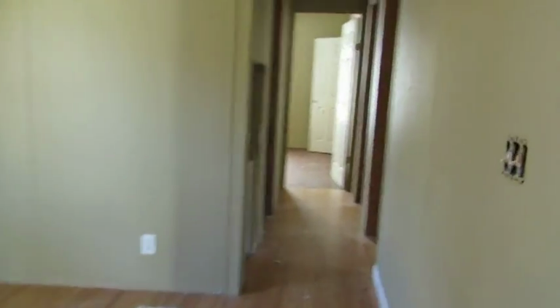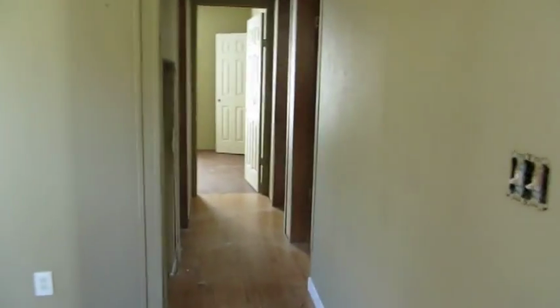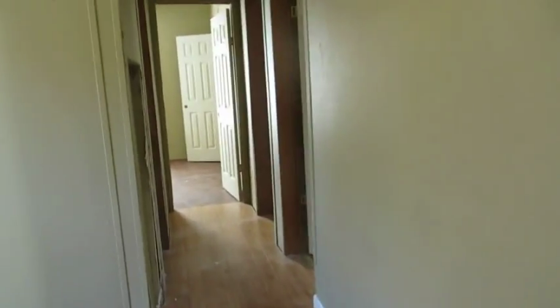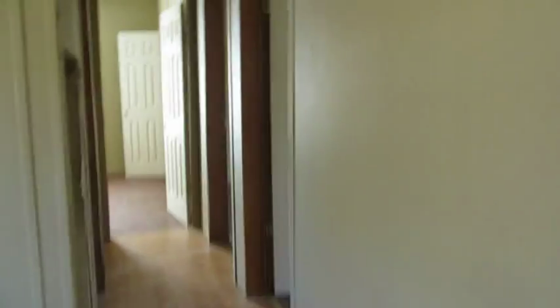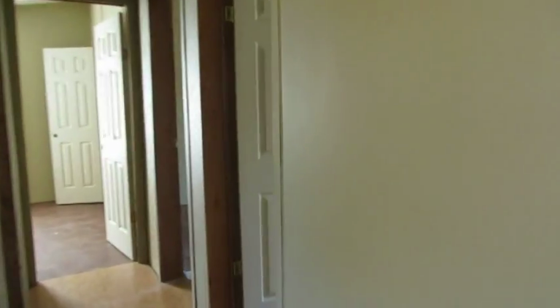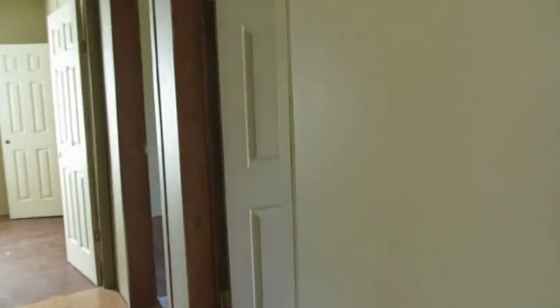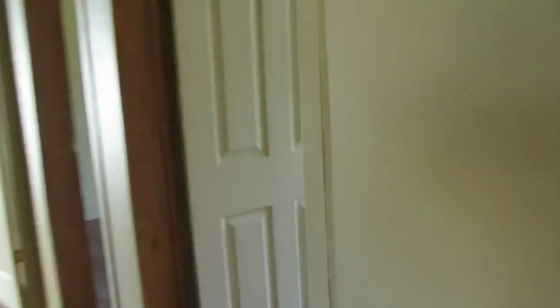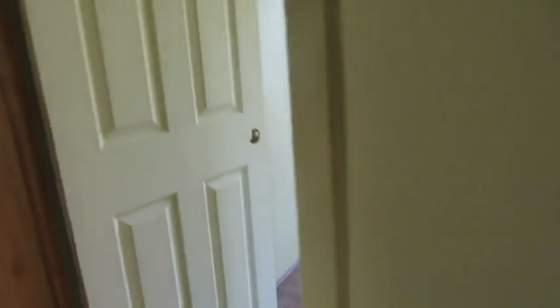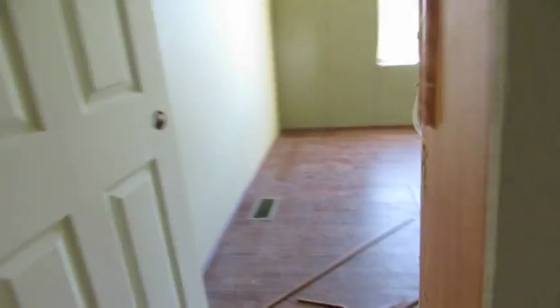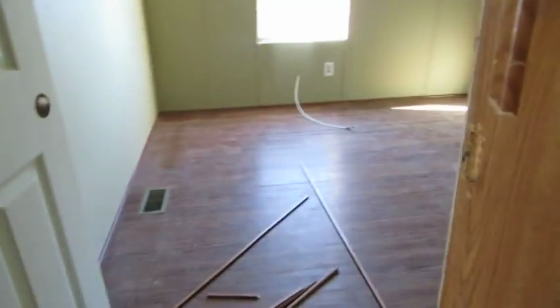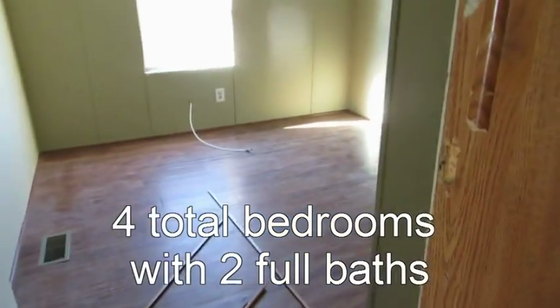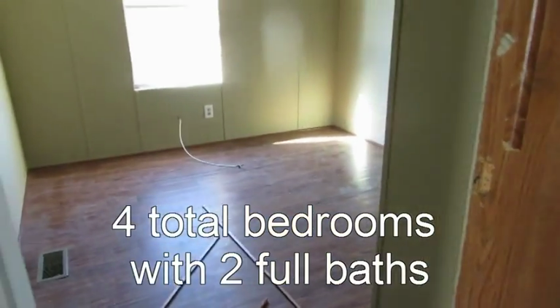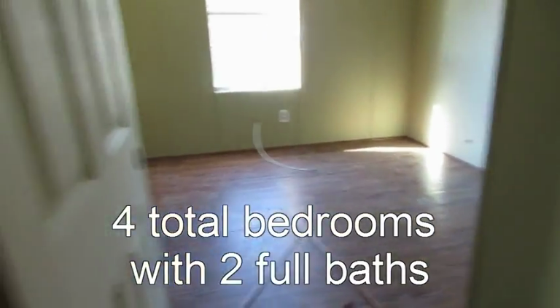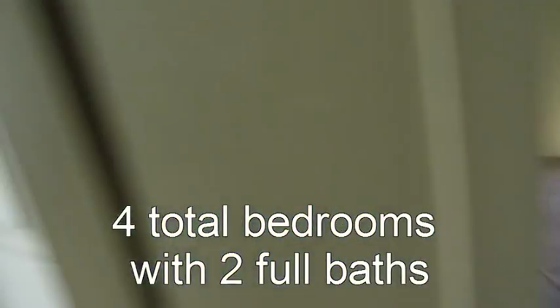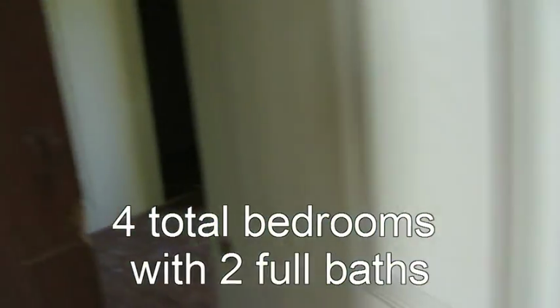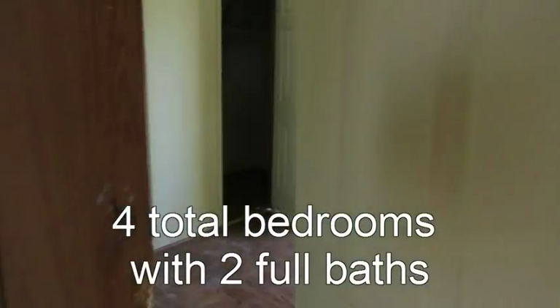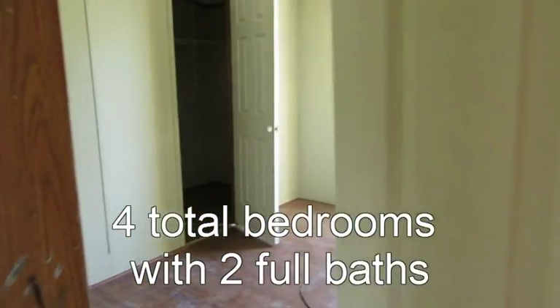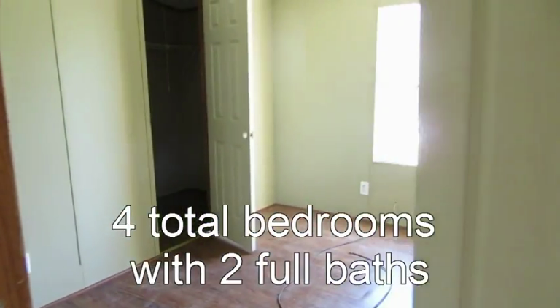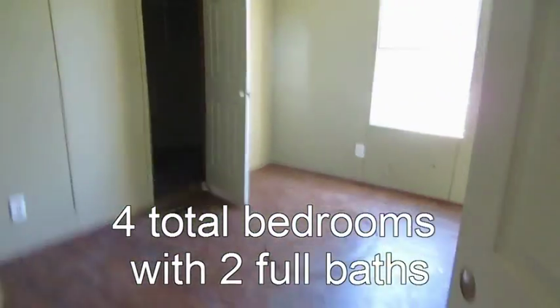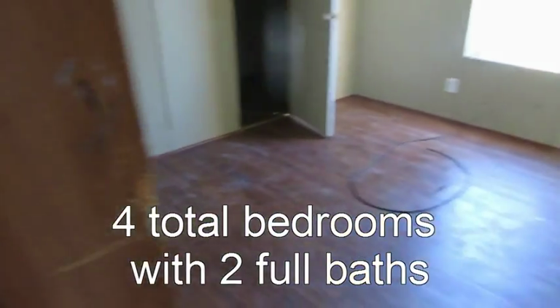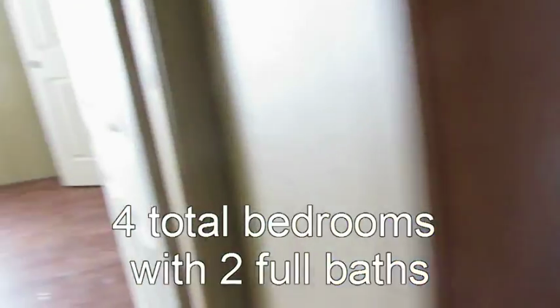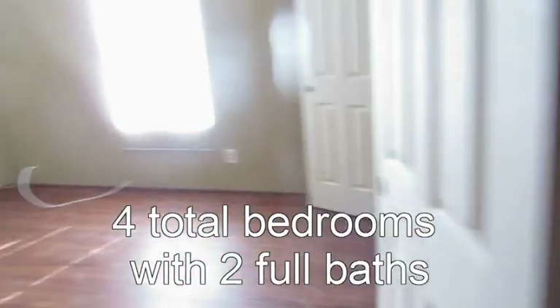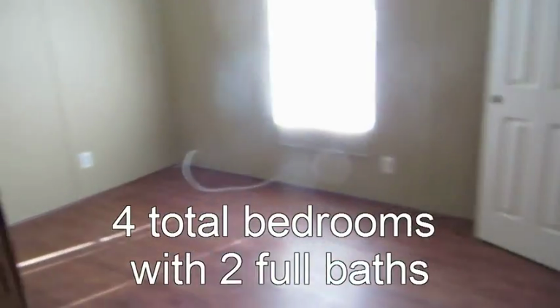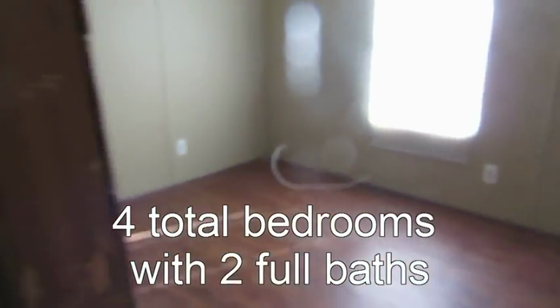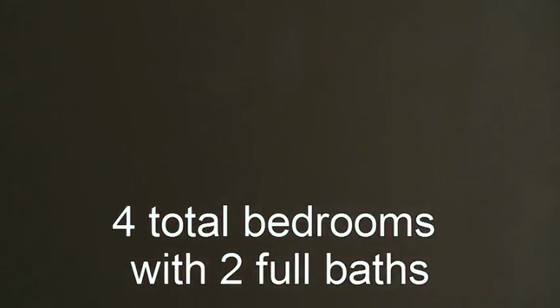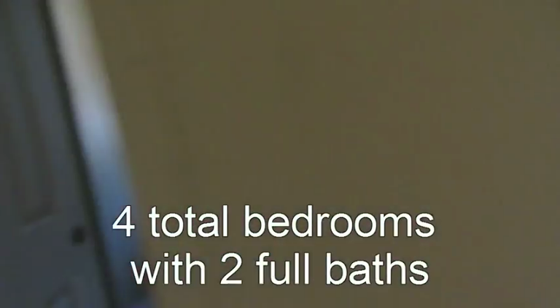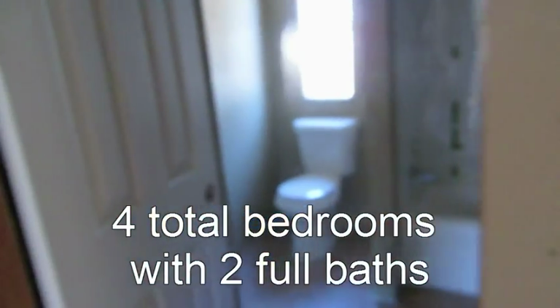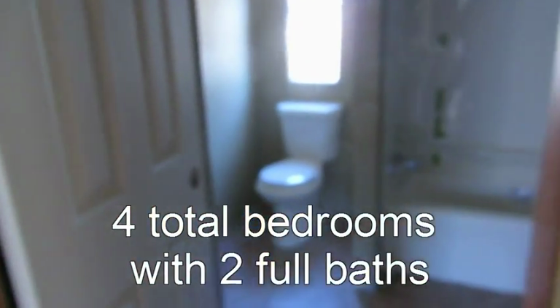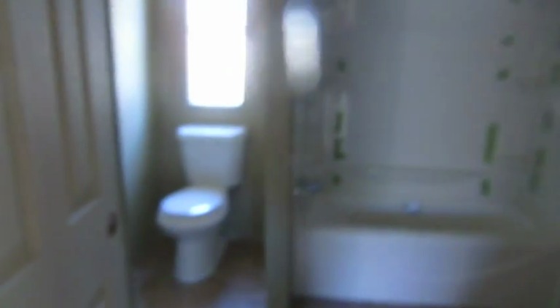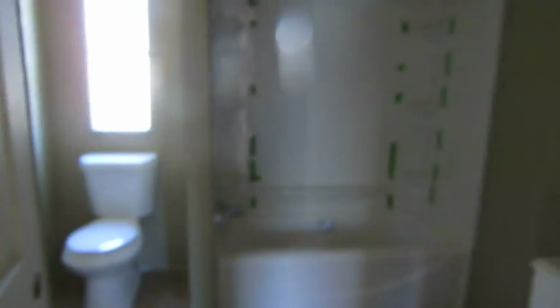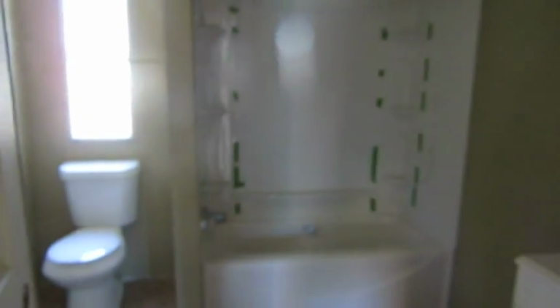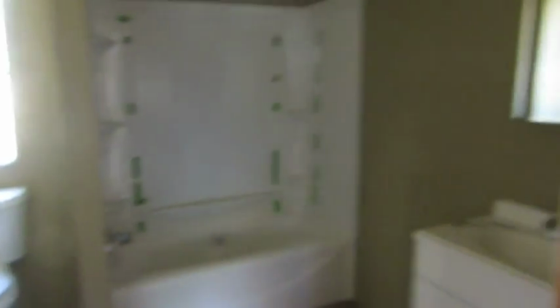And then we have three bedrooms and a bath at this end. All wood laminate flooring, new paint, and we're working on this bathroom here to finish it up.